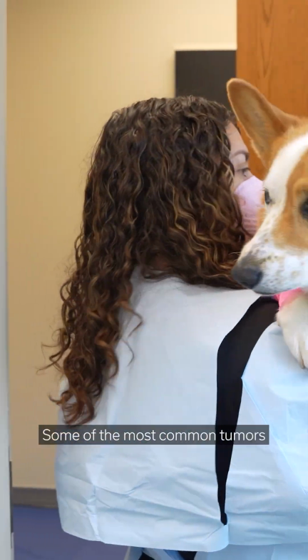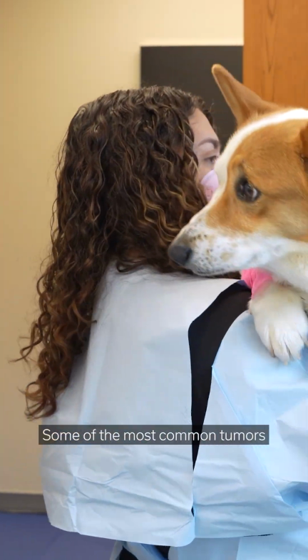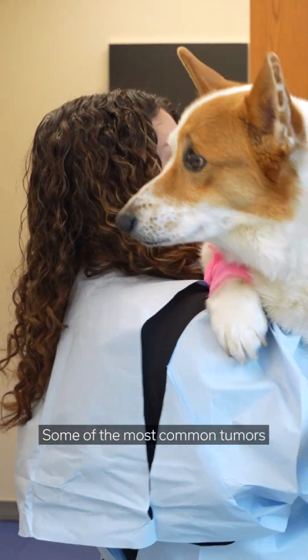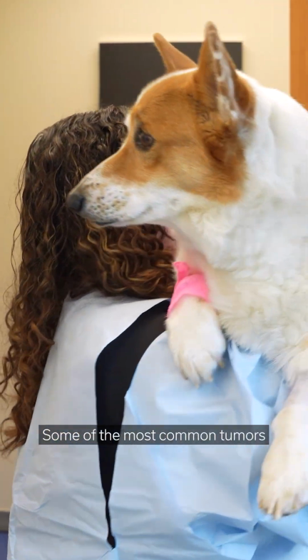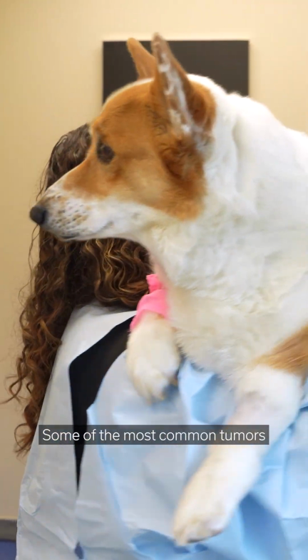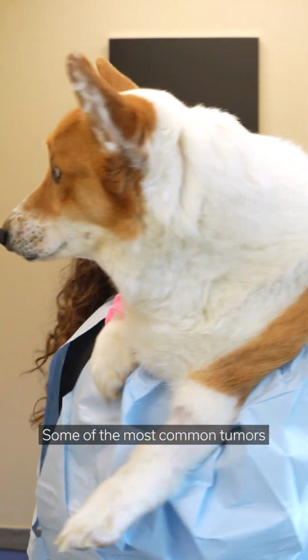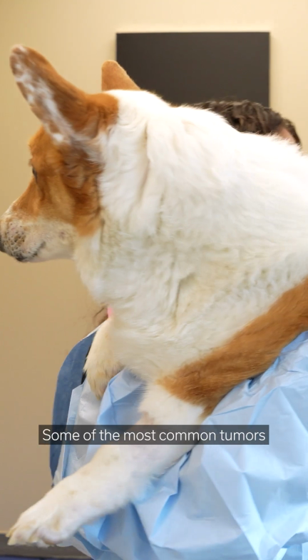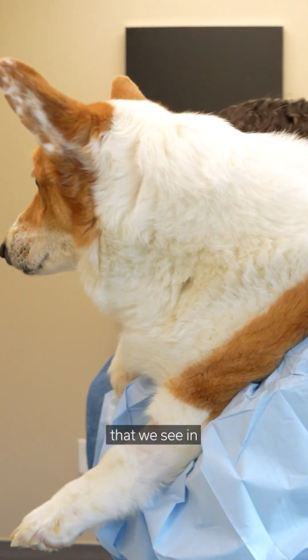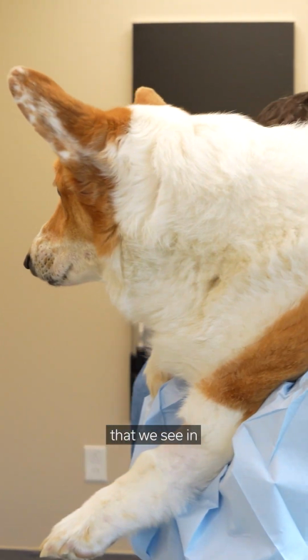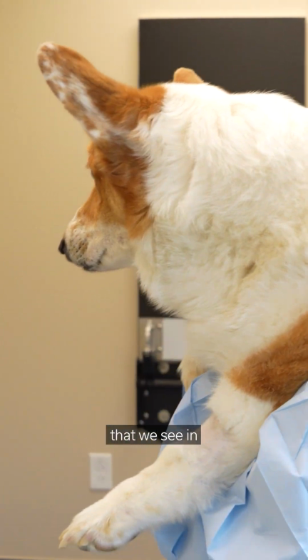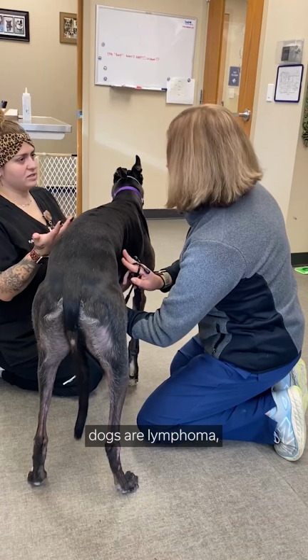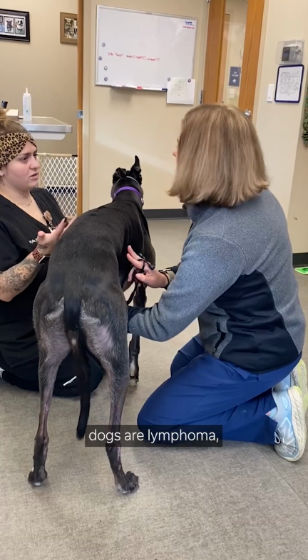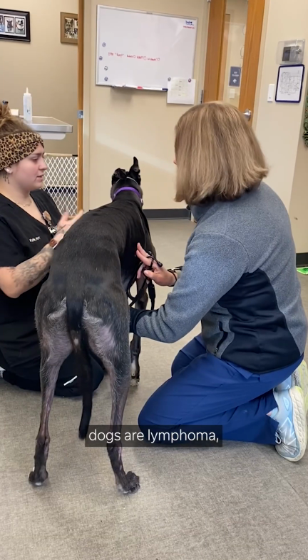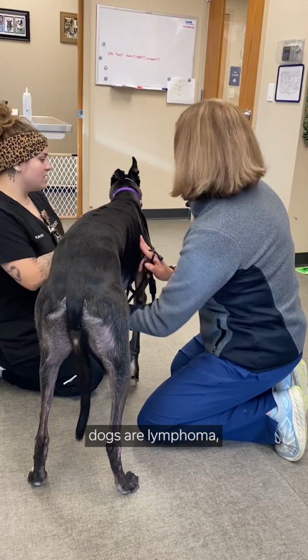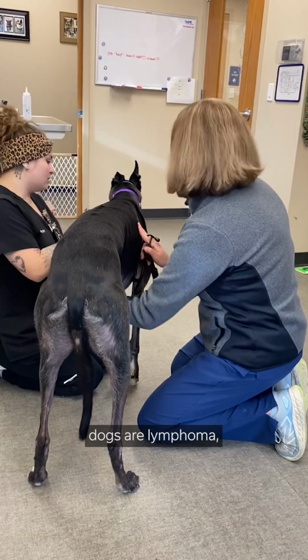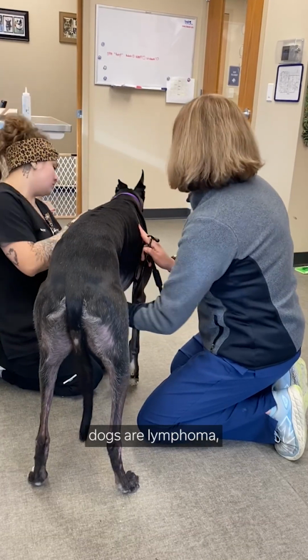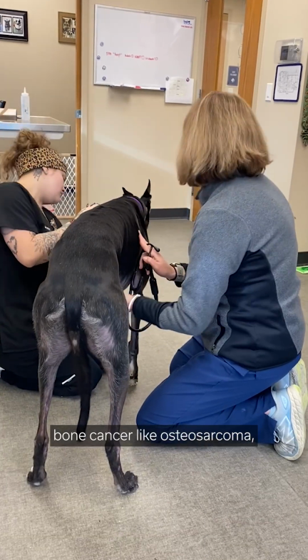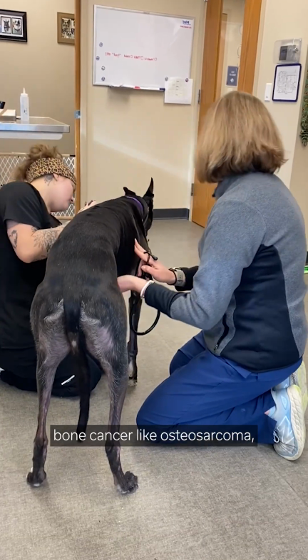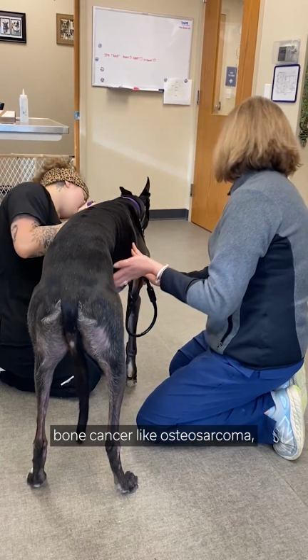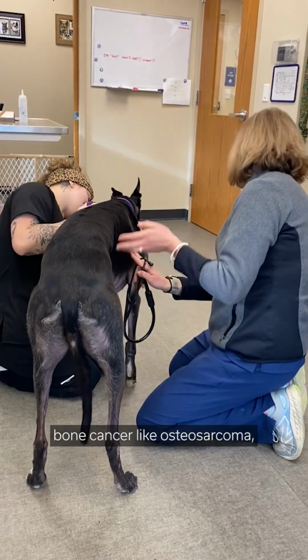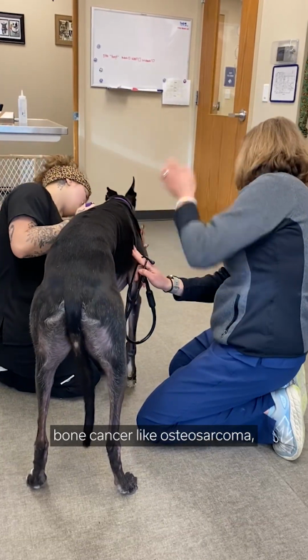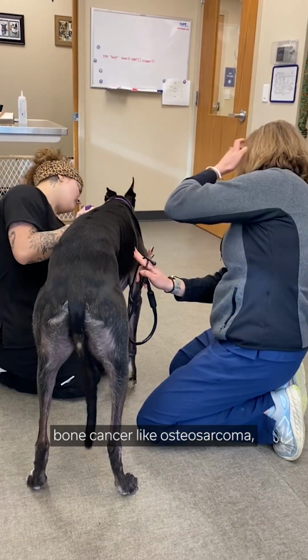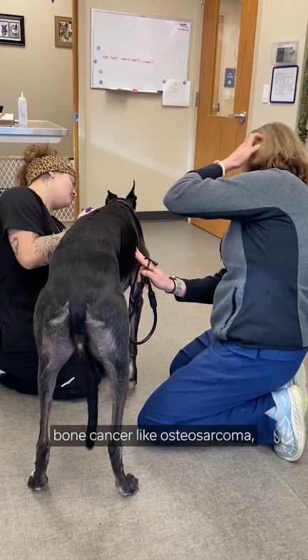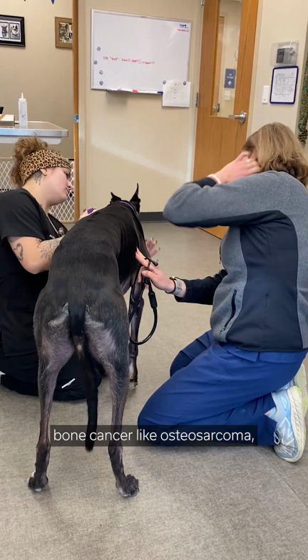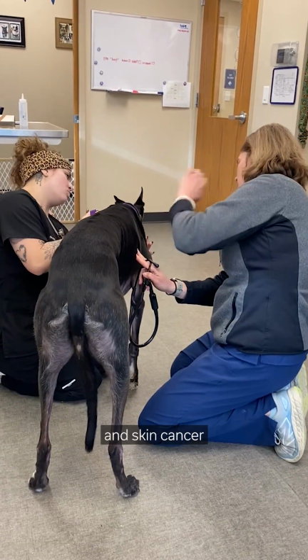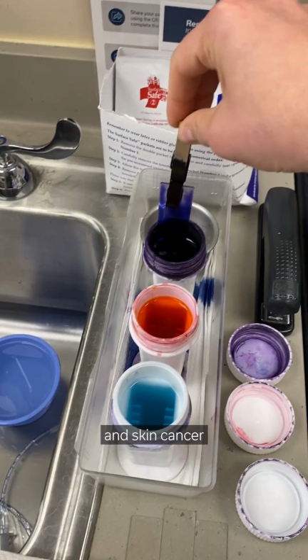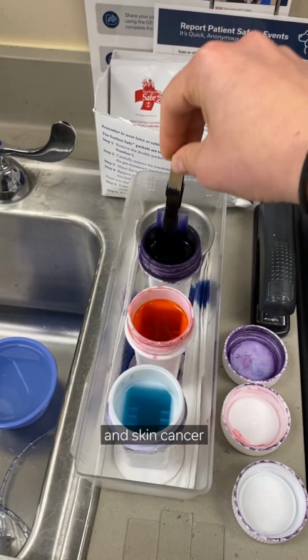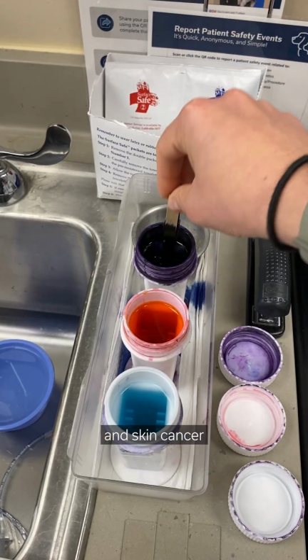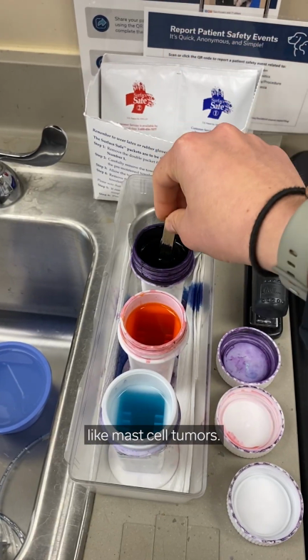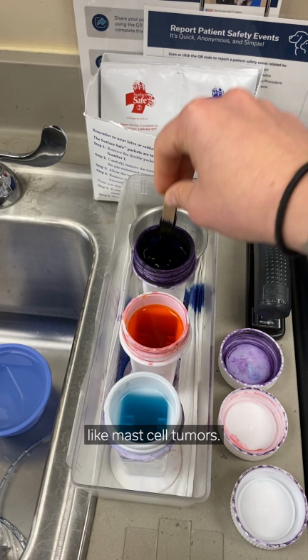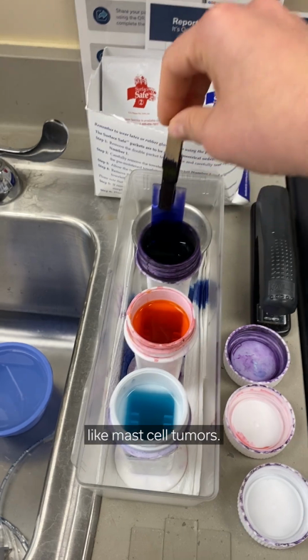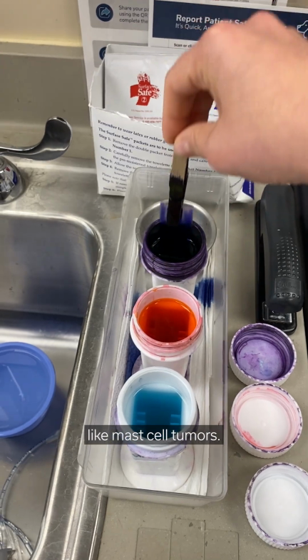Some of the most common tumors that we see in dogs are lymphoma, bone cancer like osteosarcoma, and skin cancer like mast cell tumors.